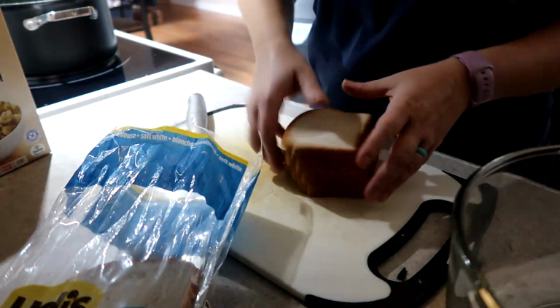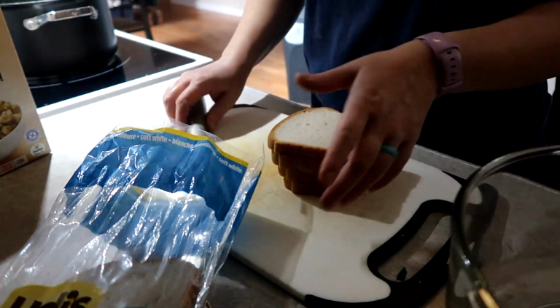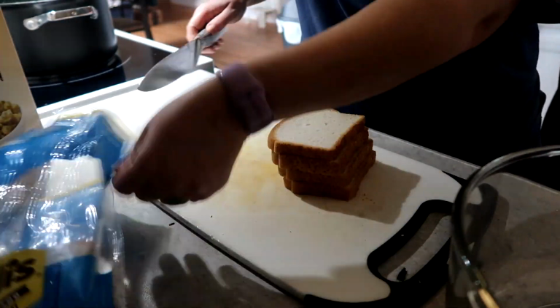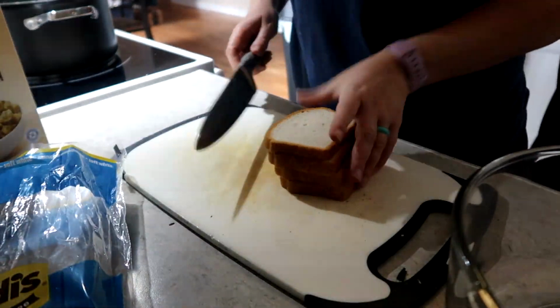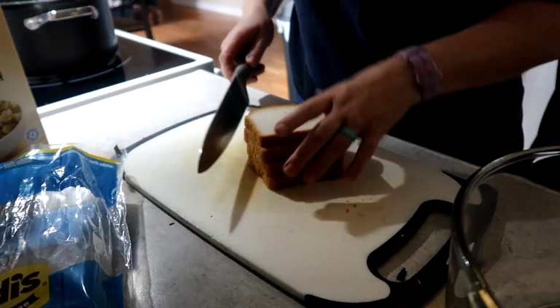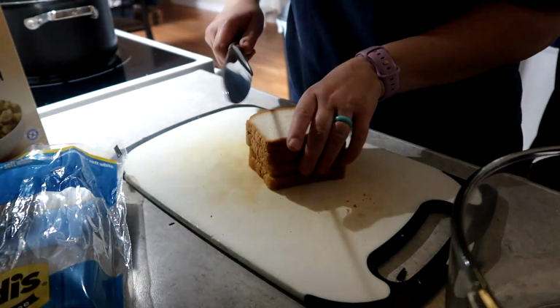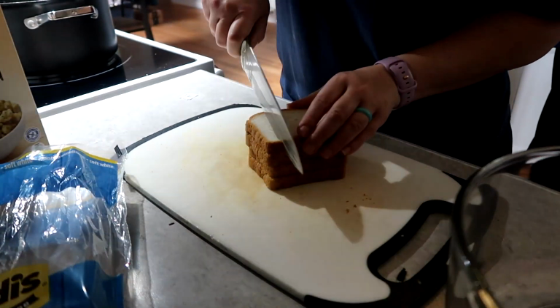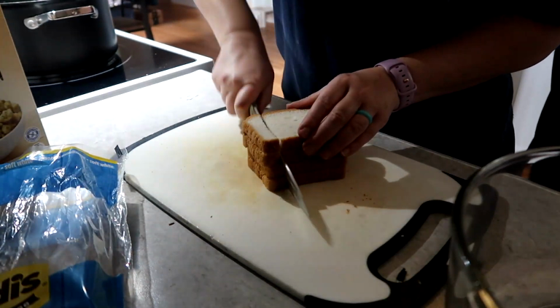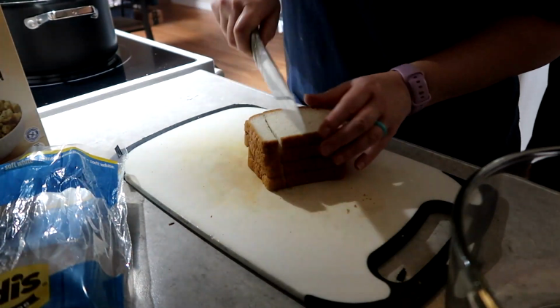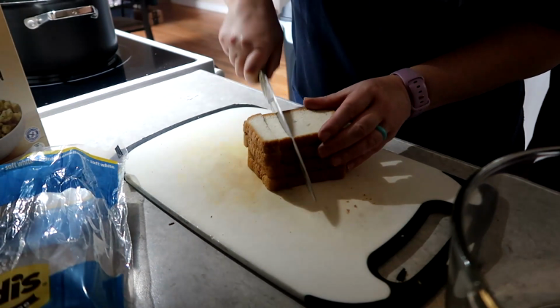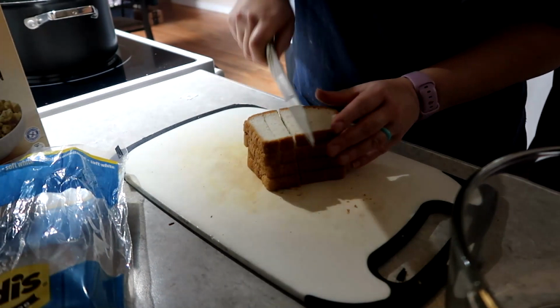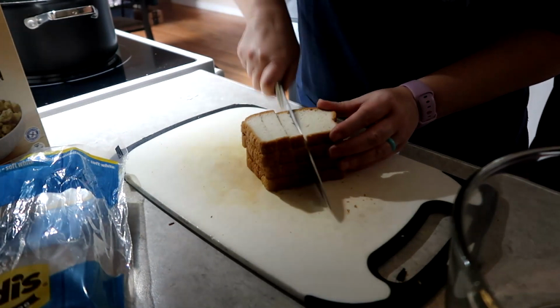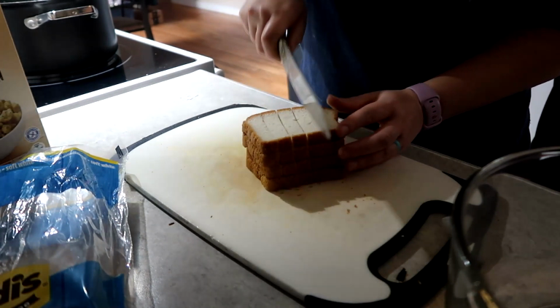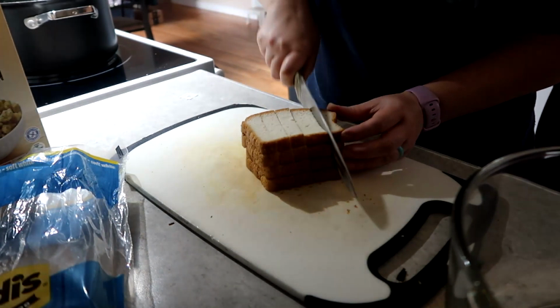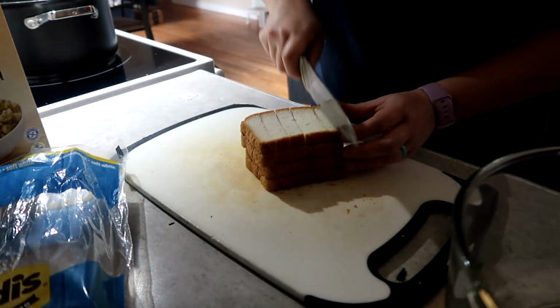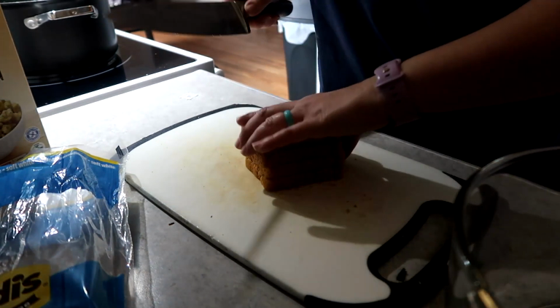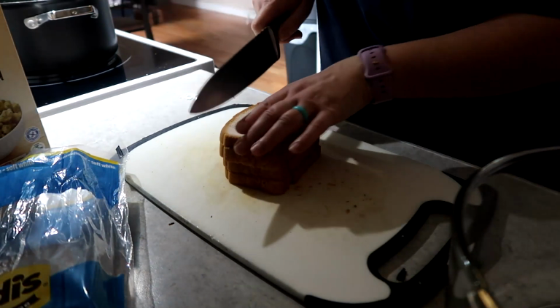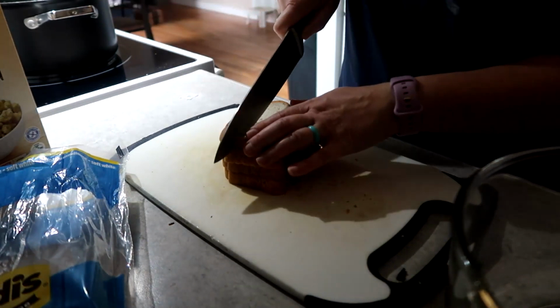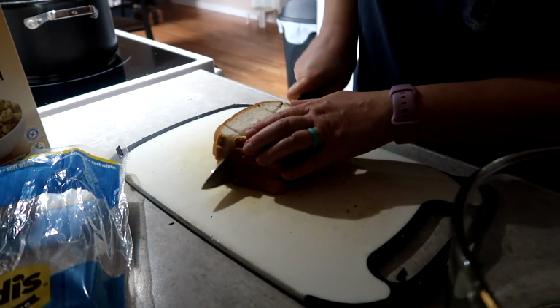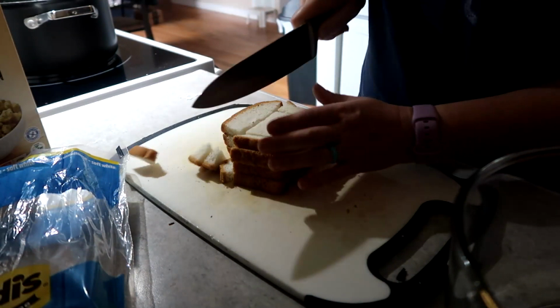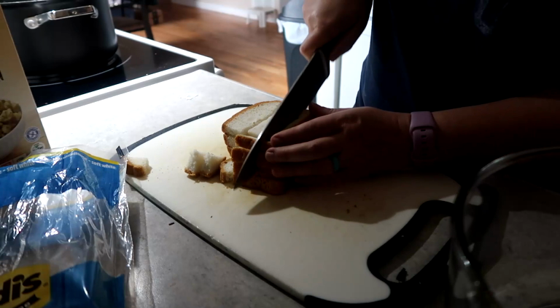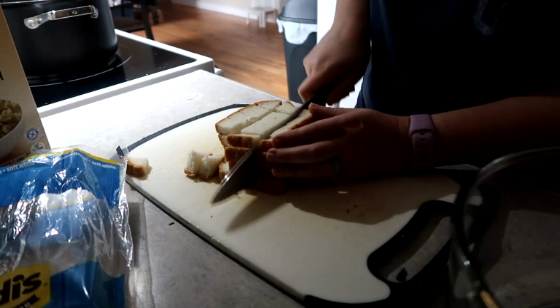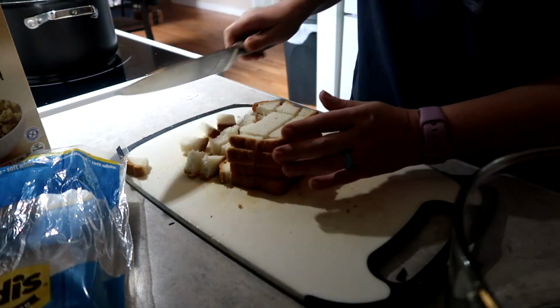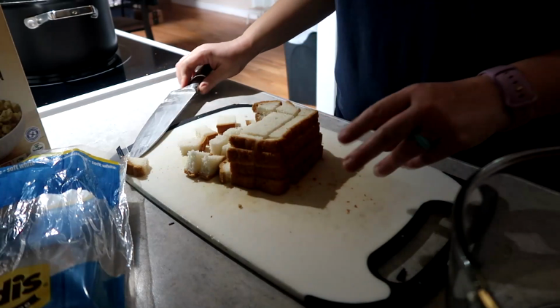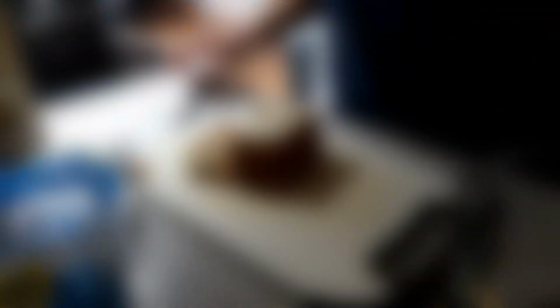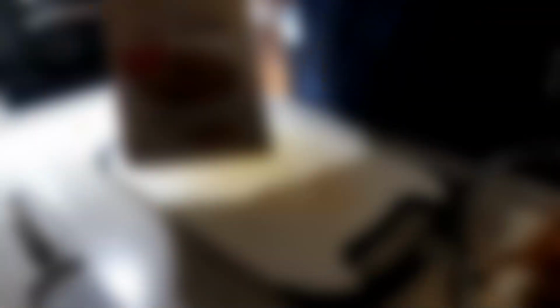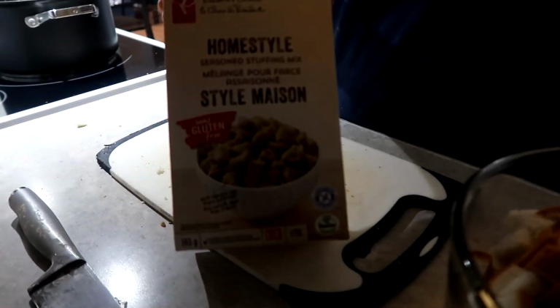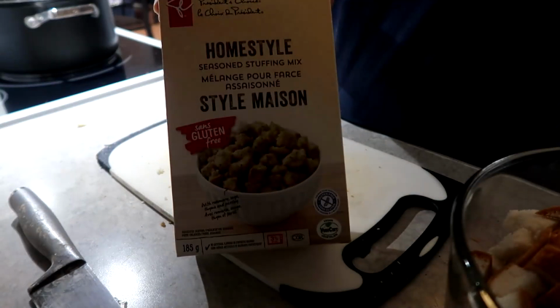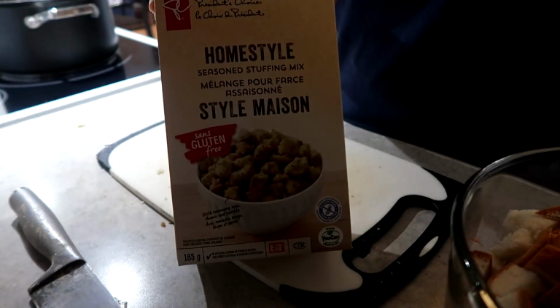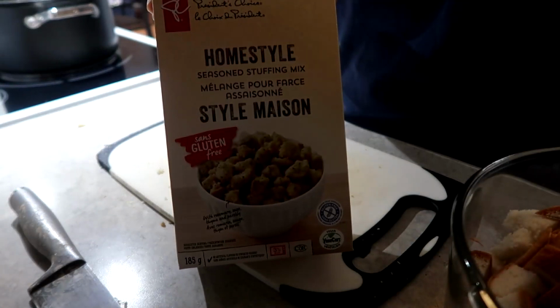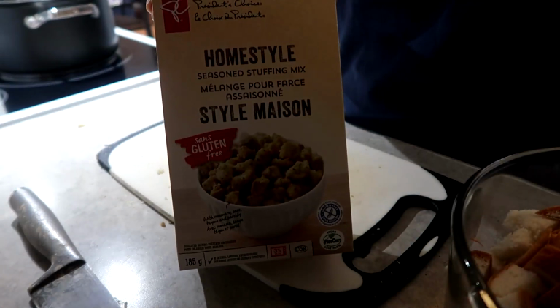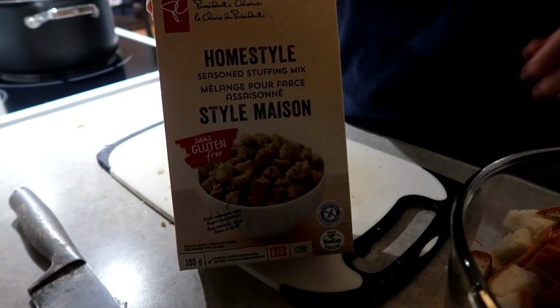Okay, it's time to make some stuffing and the turkey for our Thanksgiving meal. I'm just showing here, chopping up some bread.